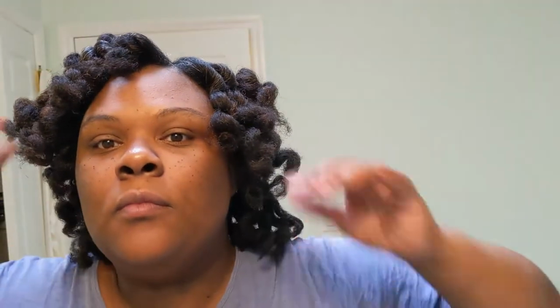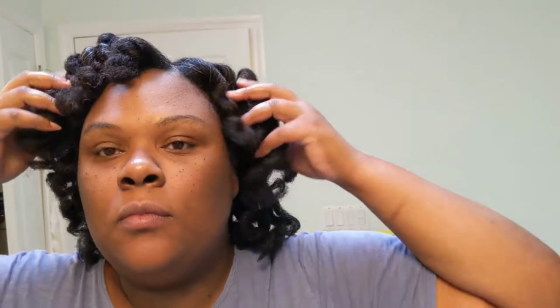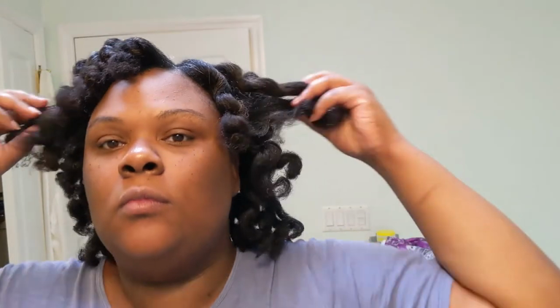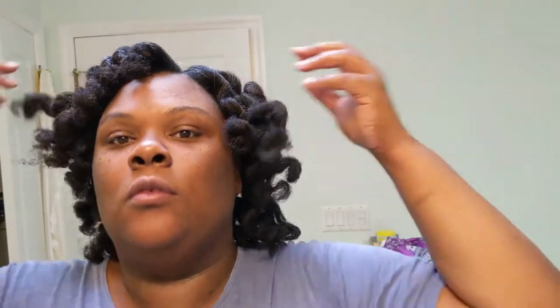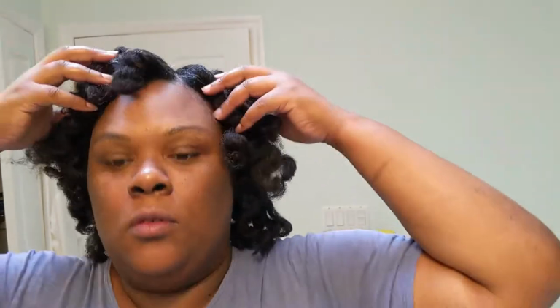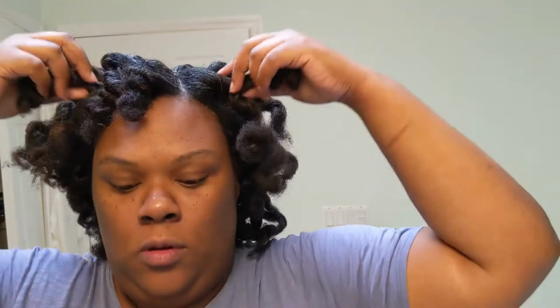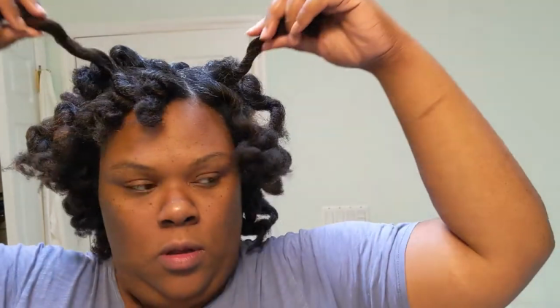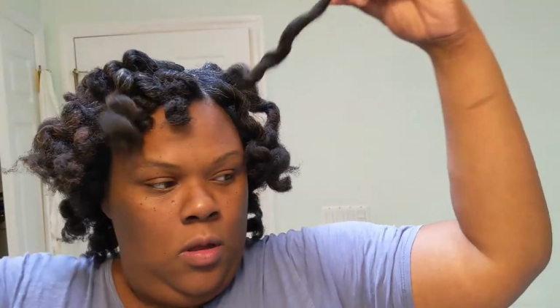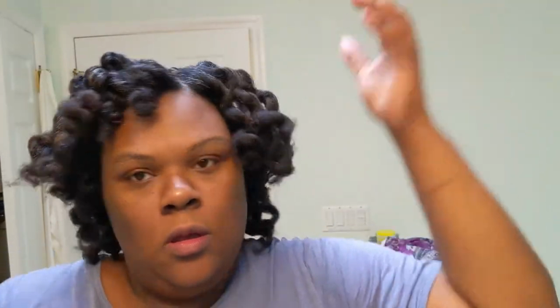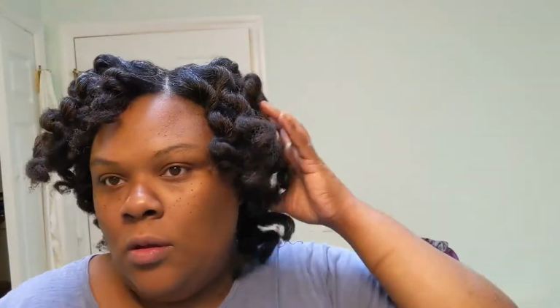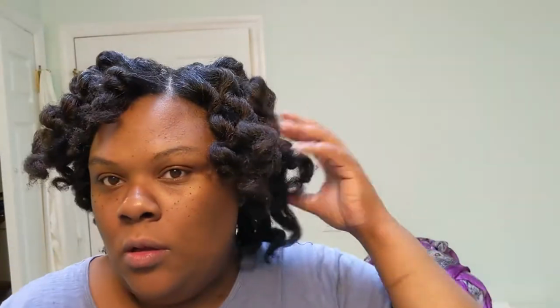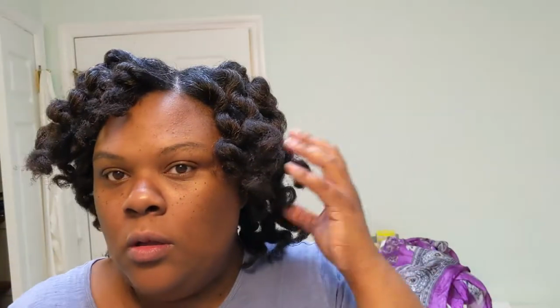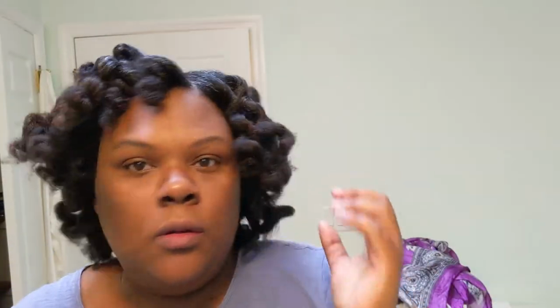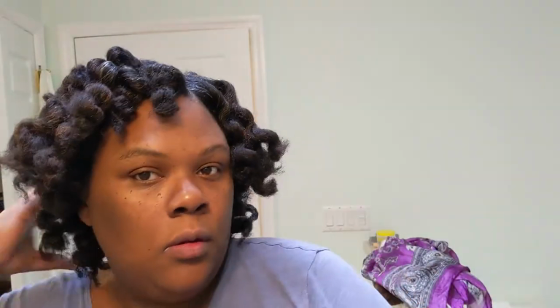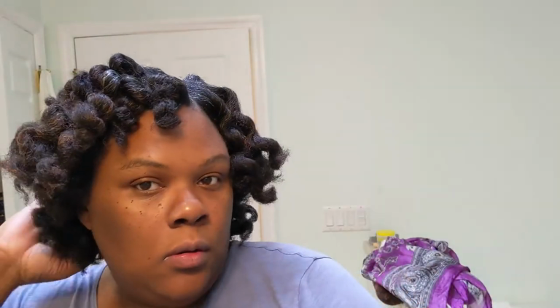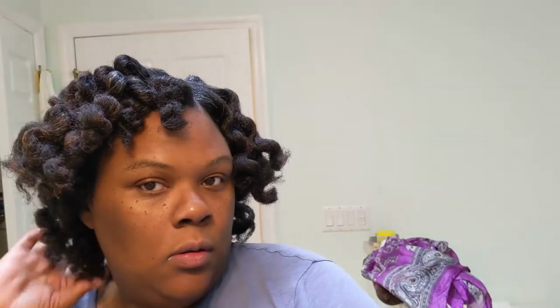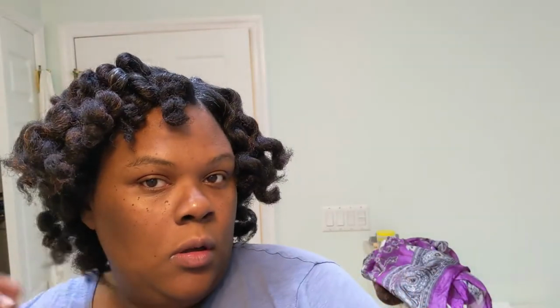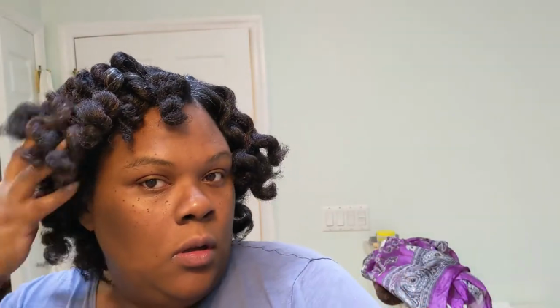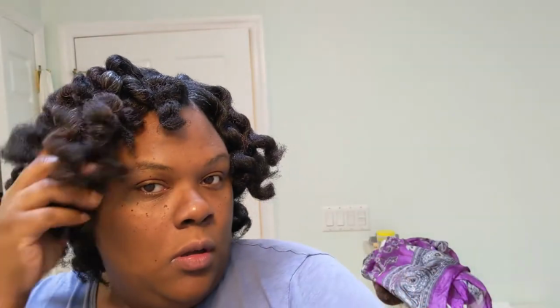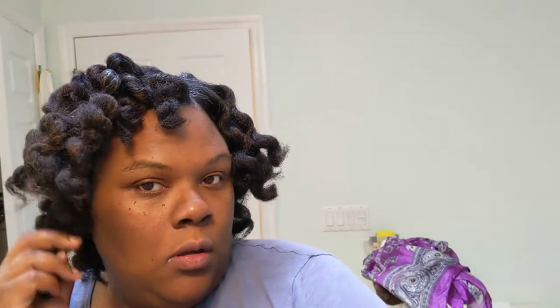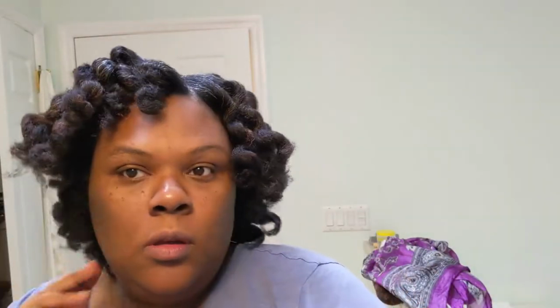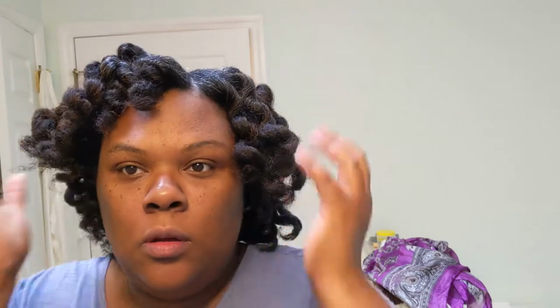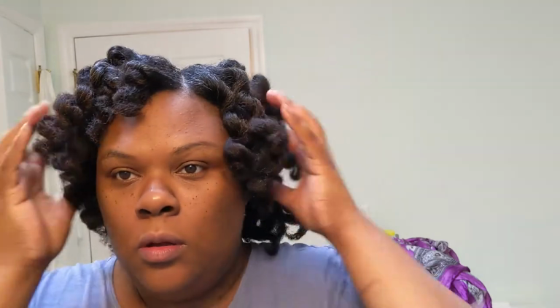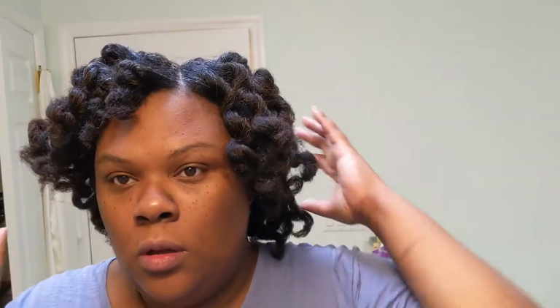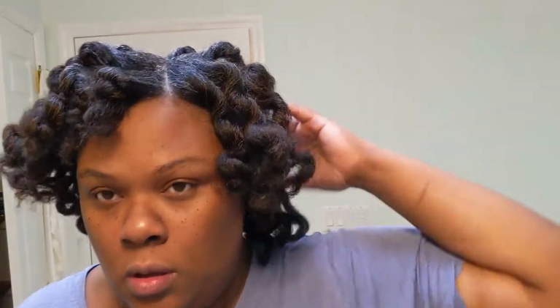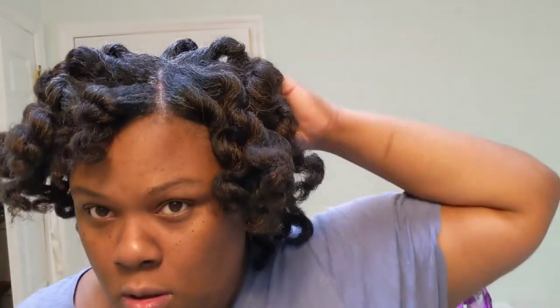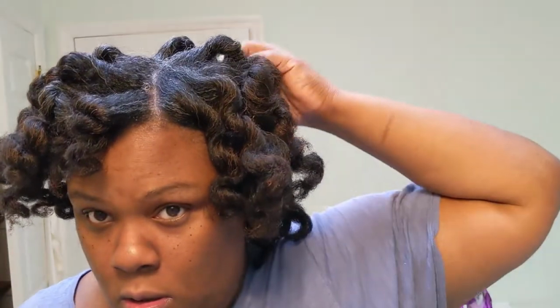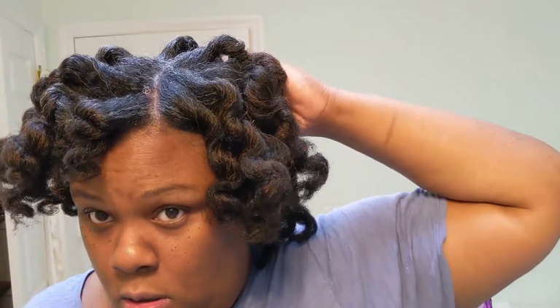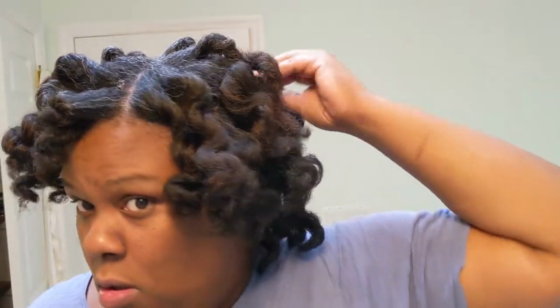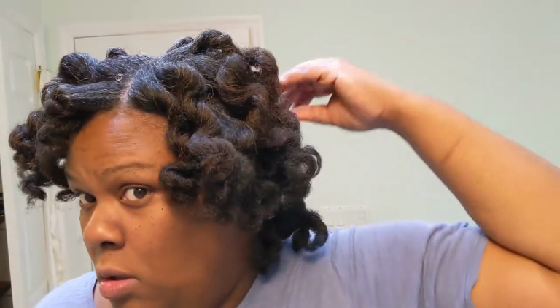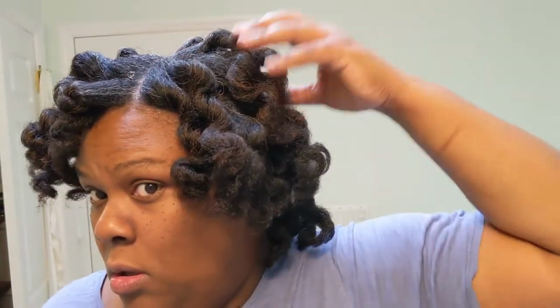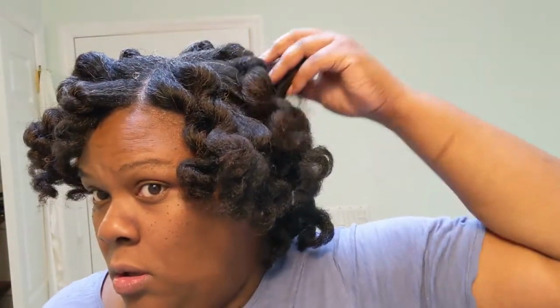So let's discuss what products you should use and how to prepare for a blowout on natural hair at home.